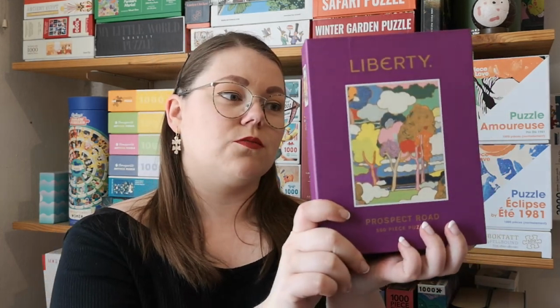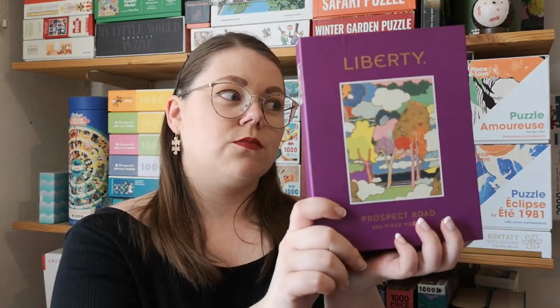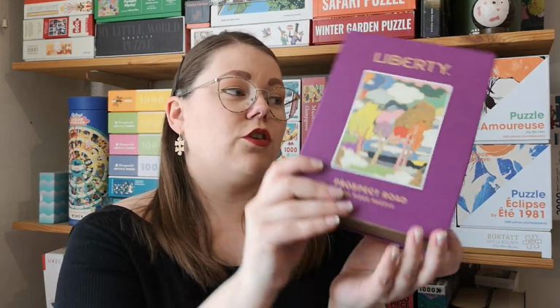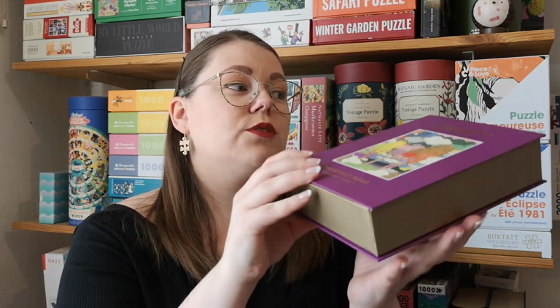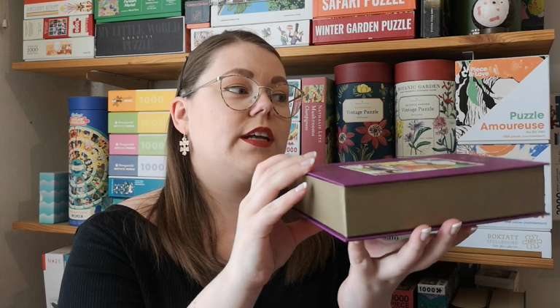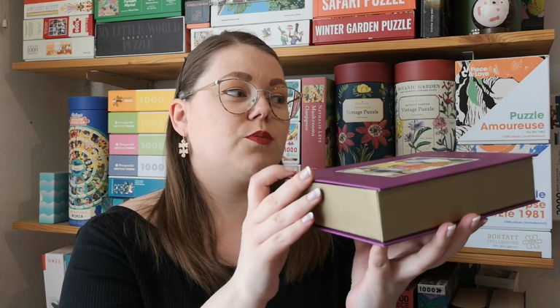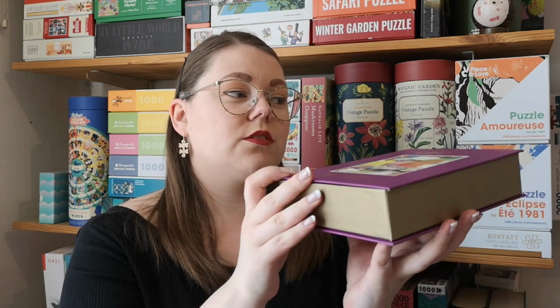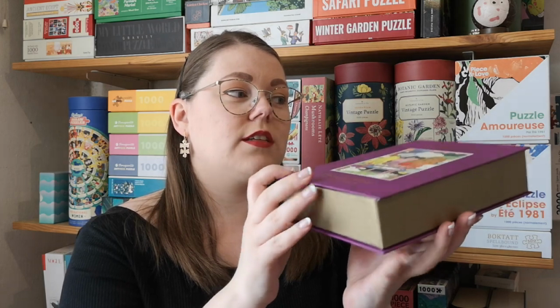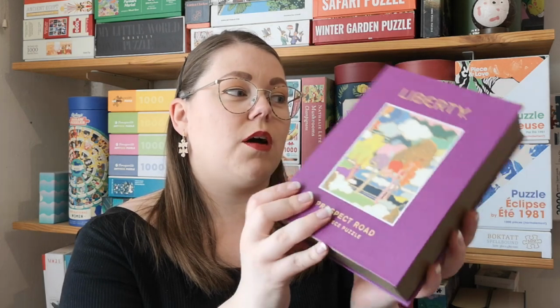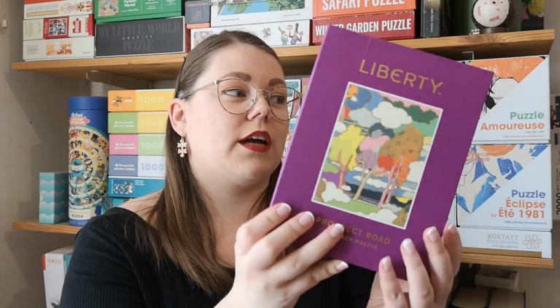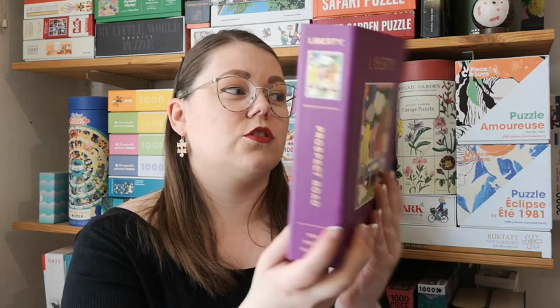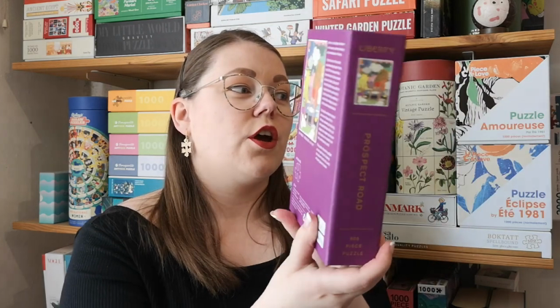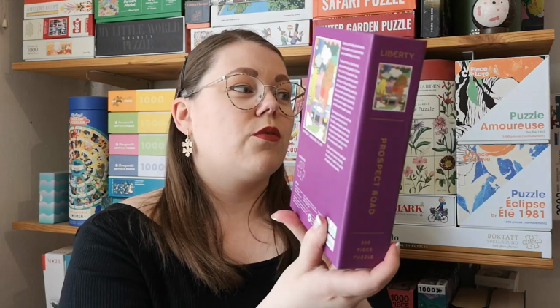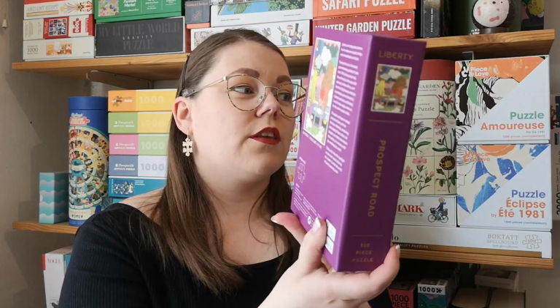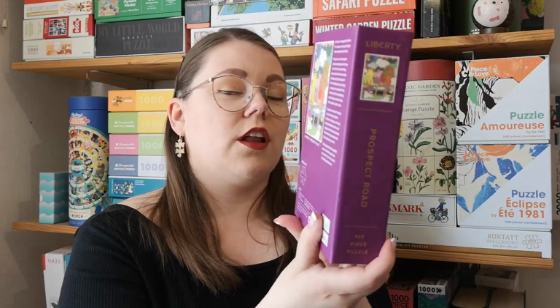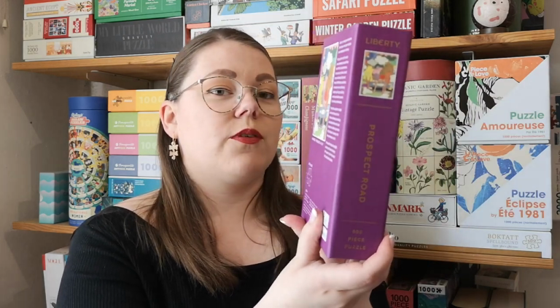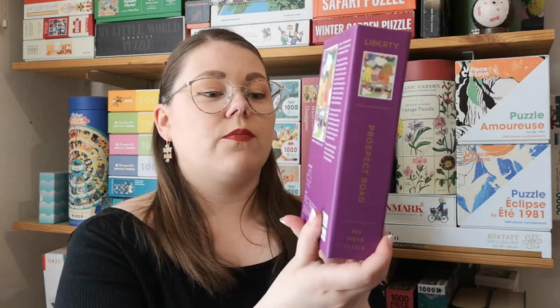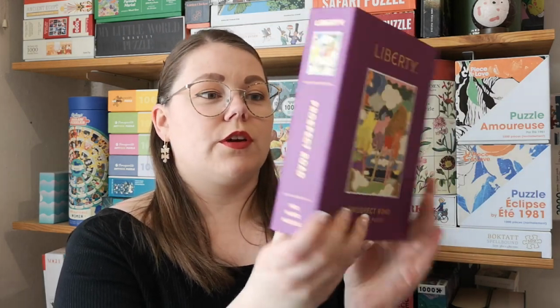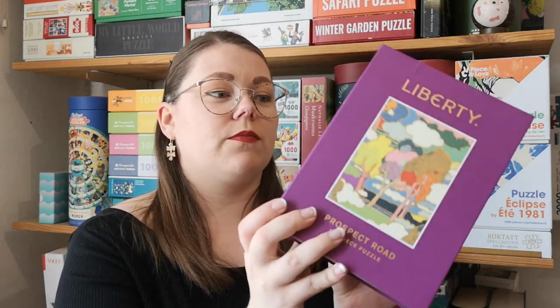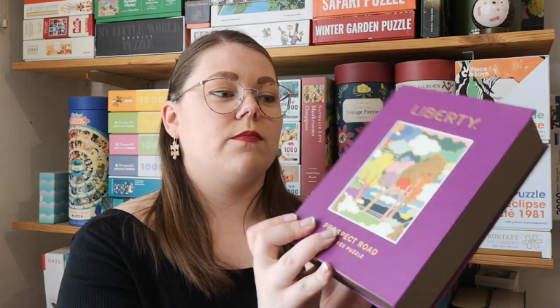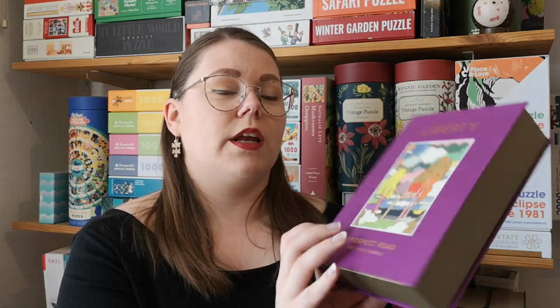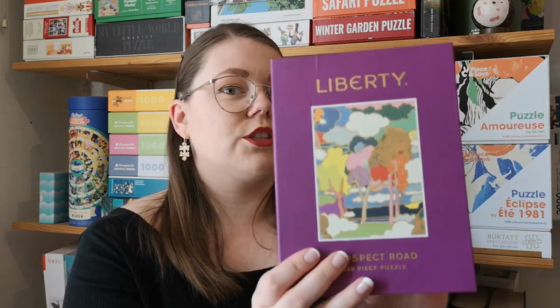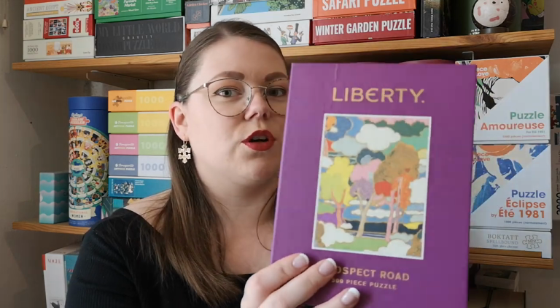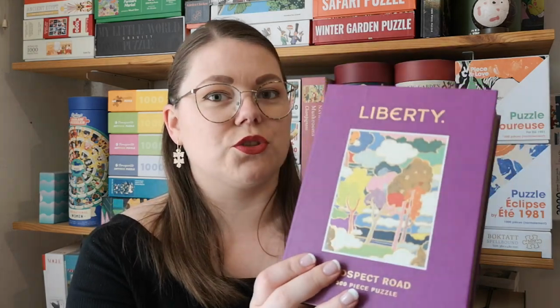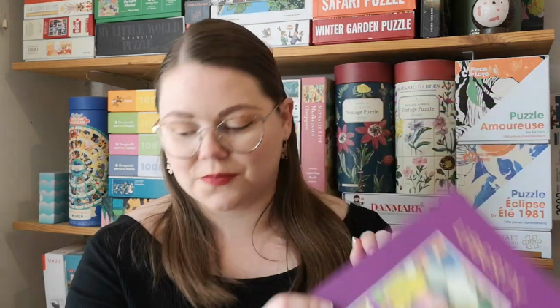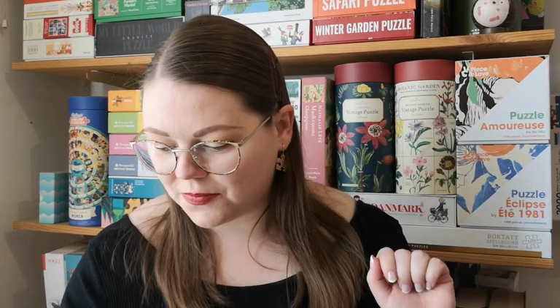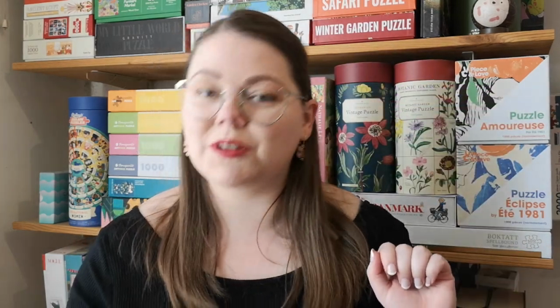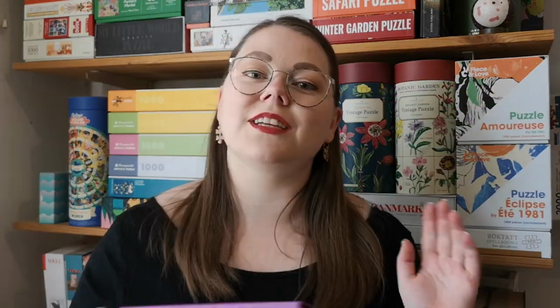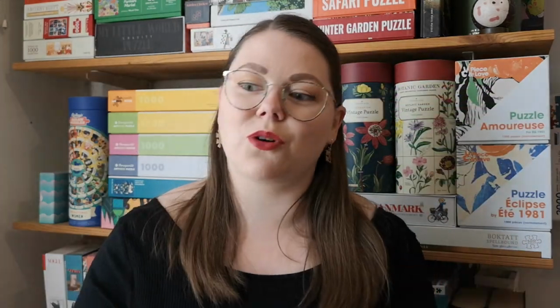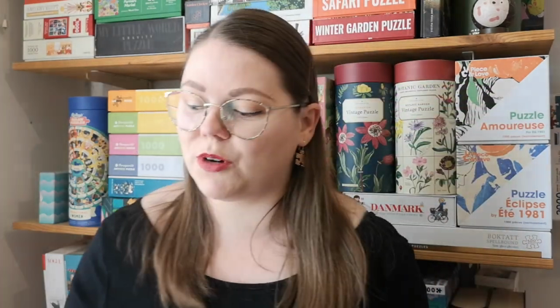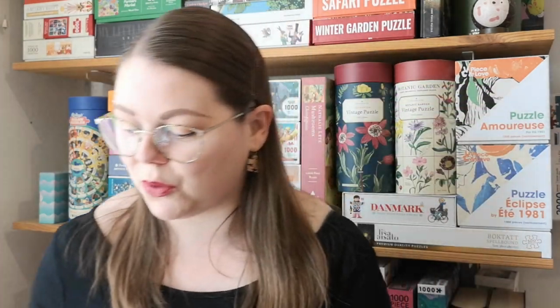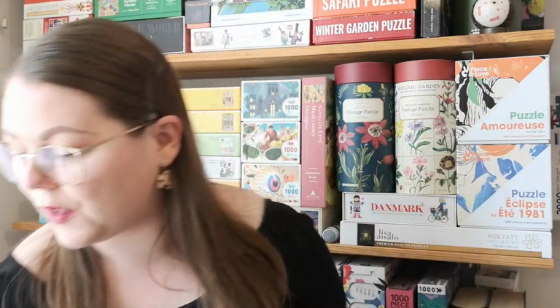I also really like this box — nice and compact and looks great on the shelf. And the image is wonderful too. Images are, after all, the most important thing.